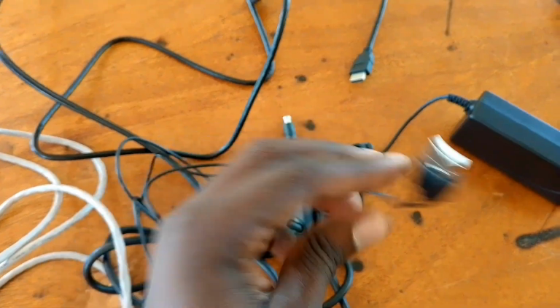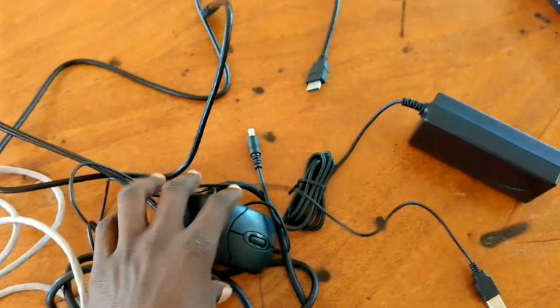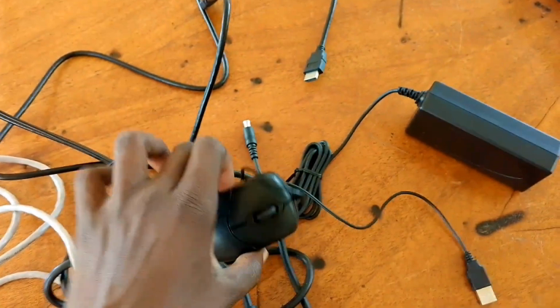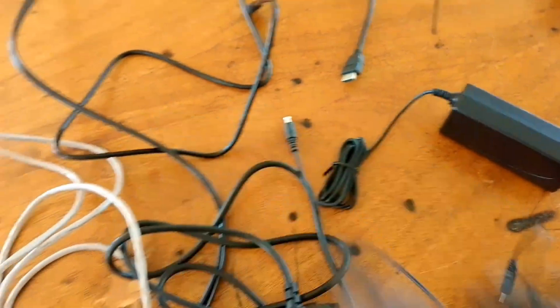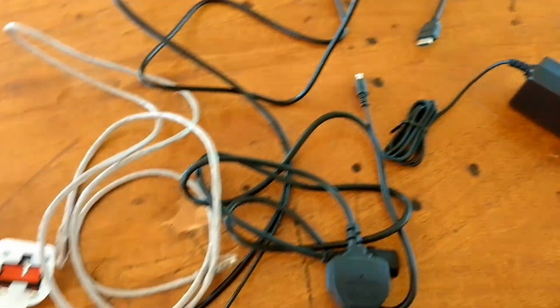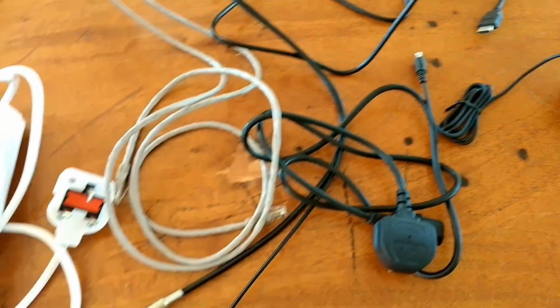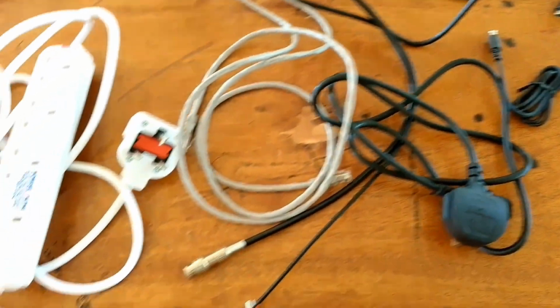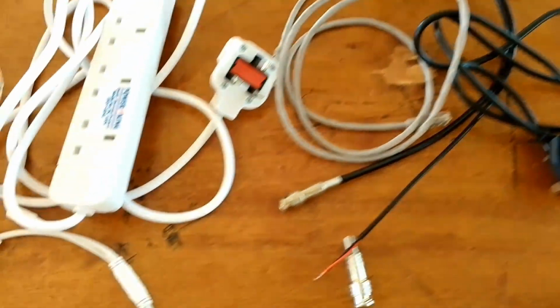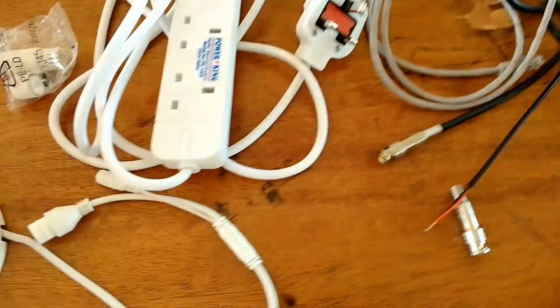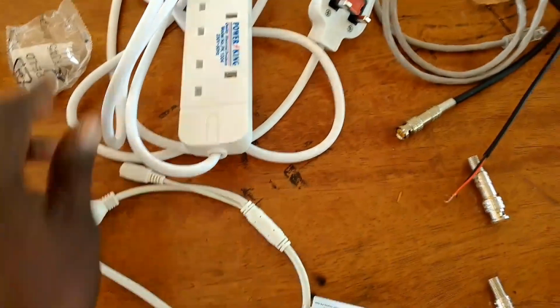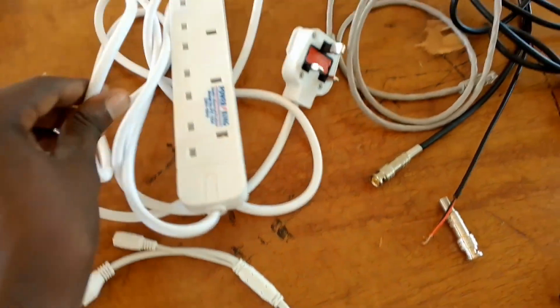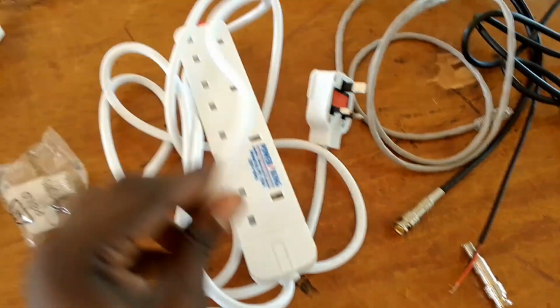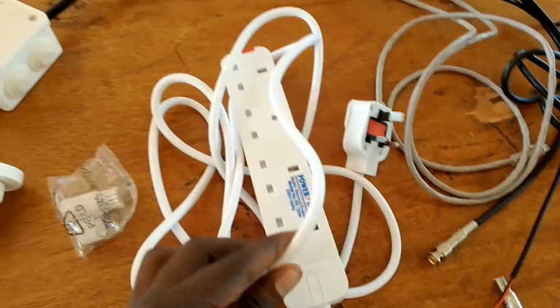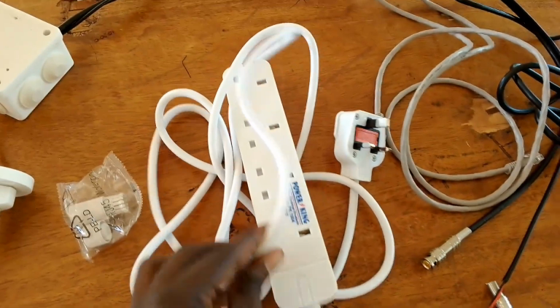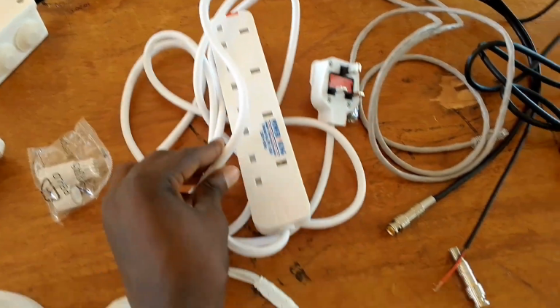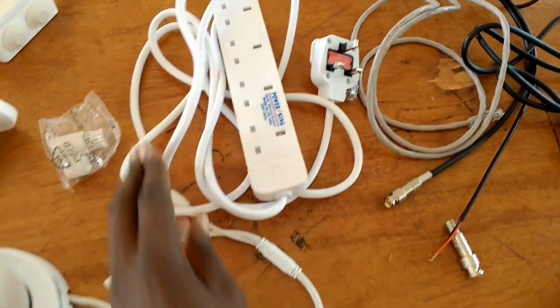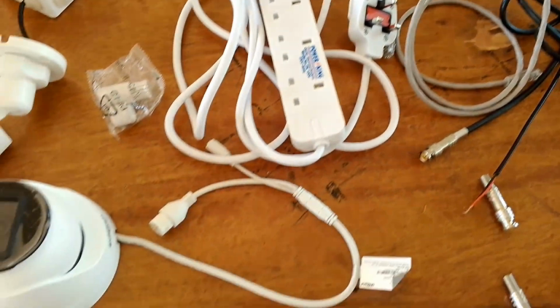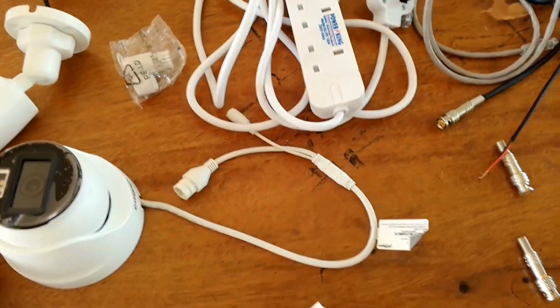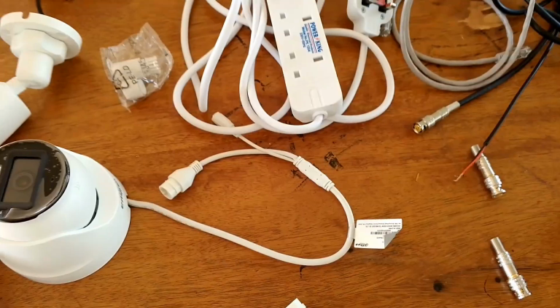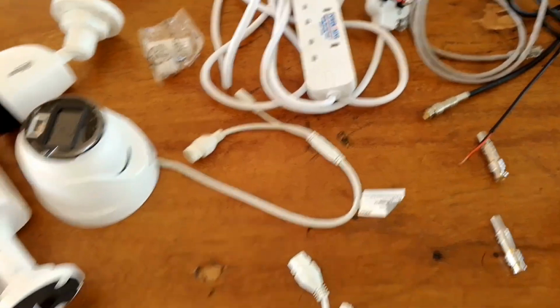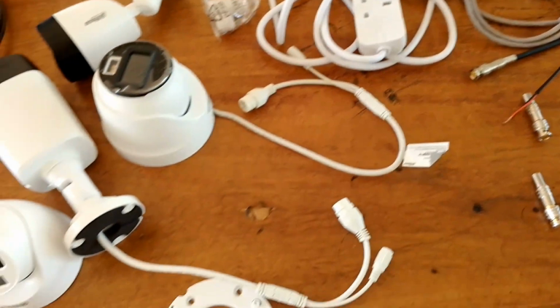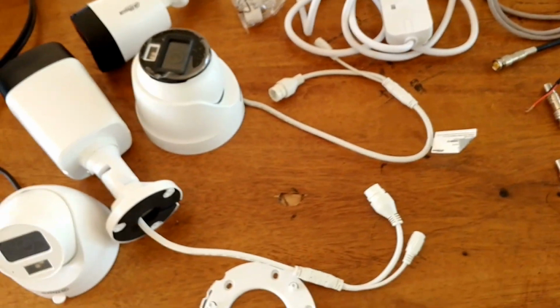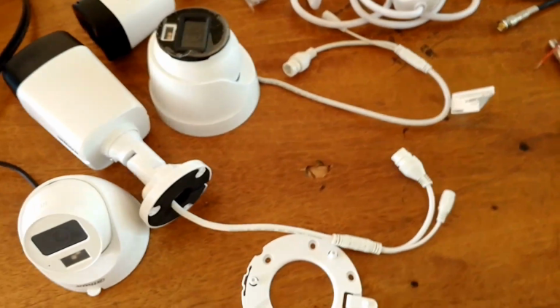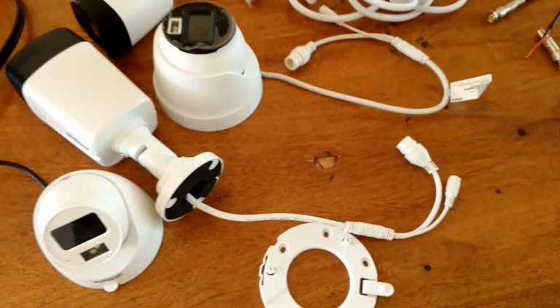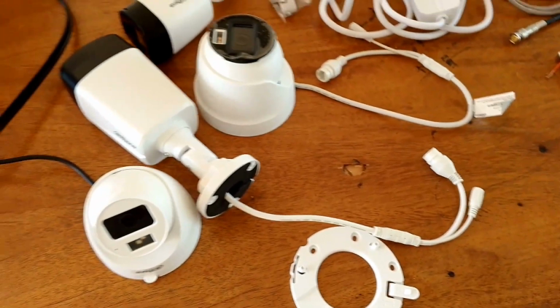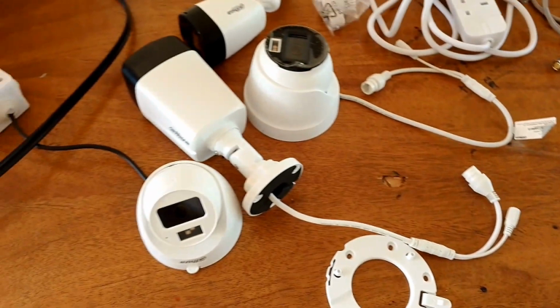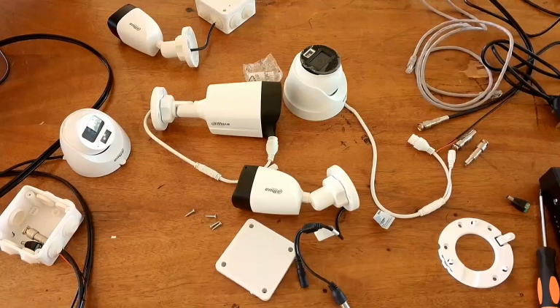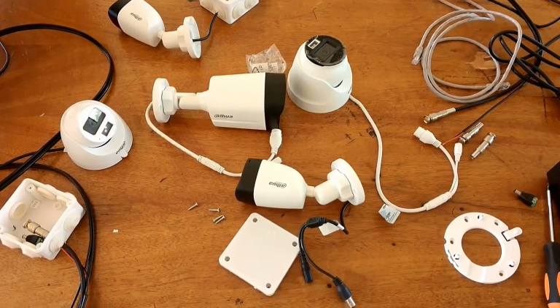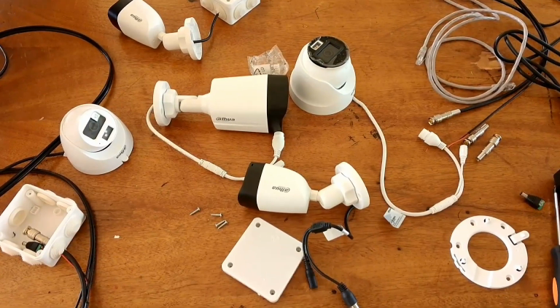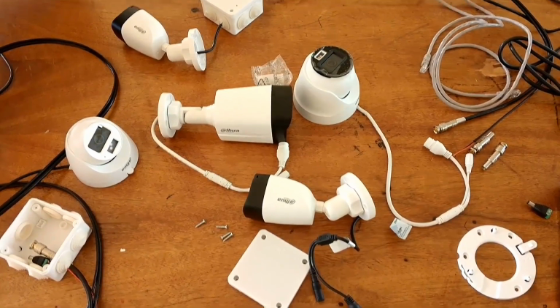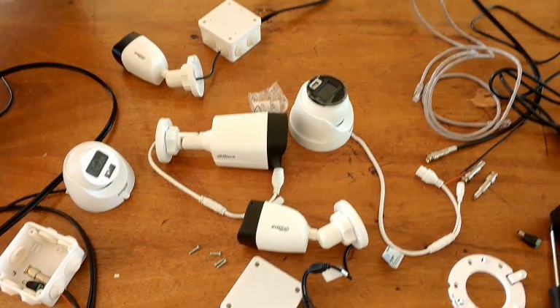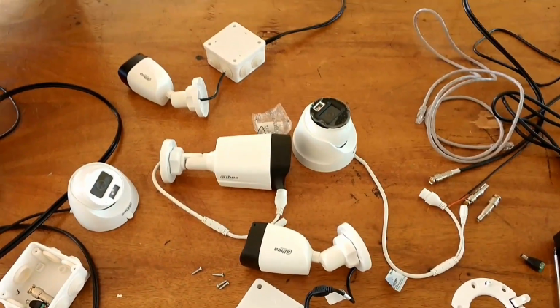This is a mouse for configuration of the DVR. We also have an extension strip here, because we might need more than one power supply port.